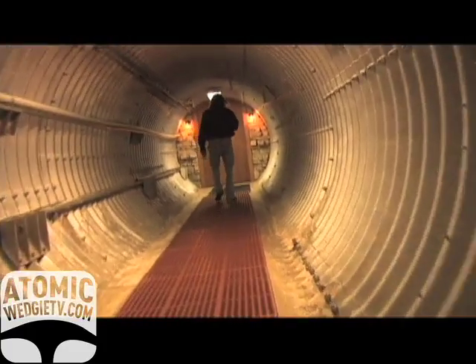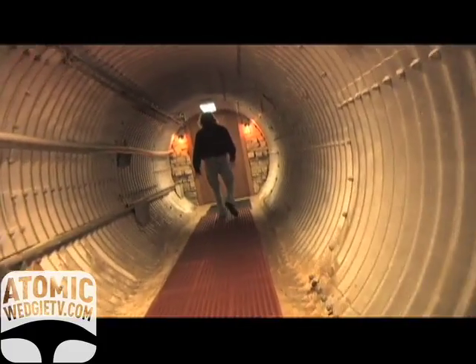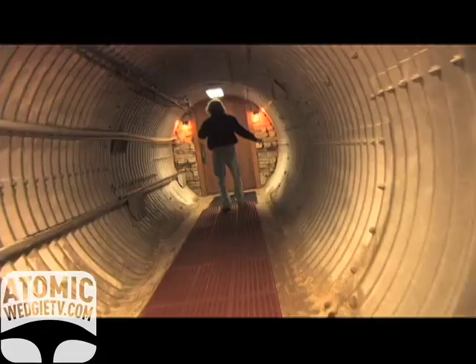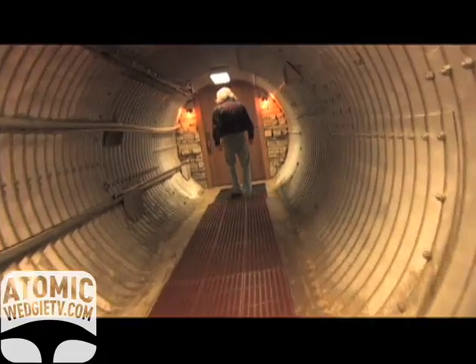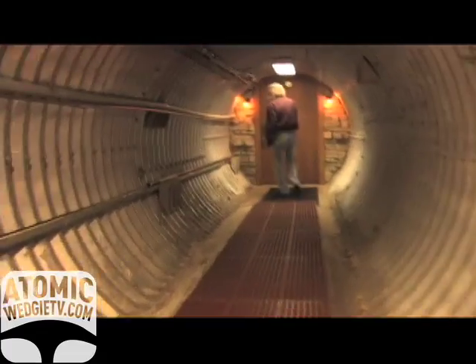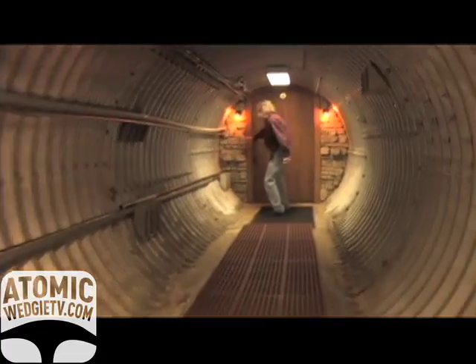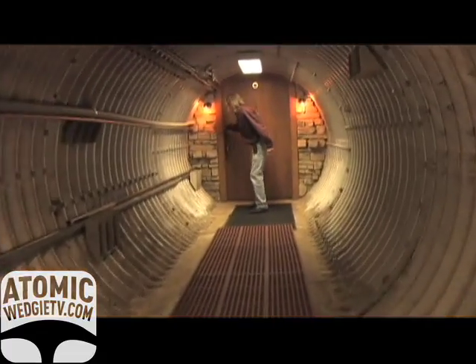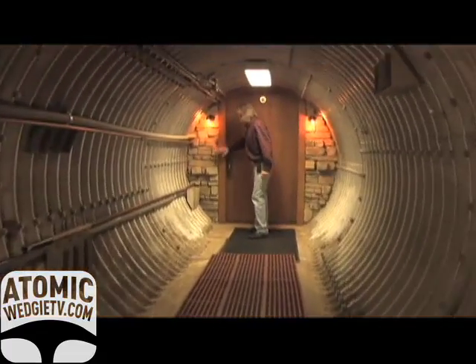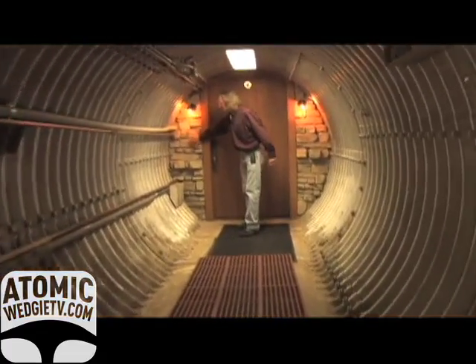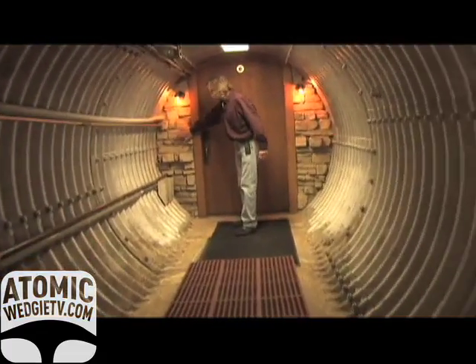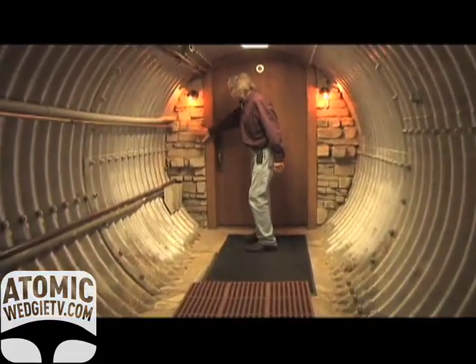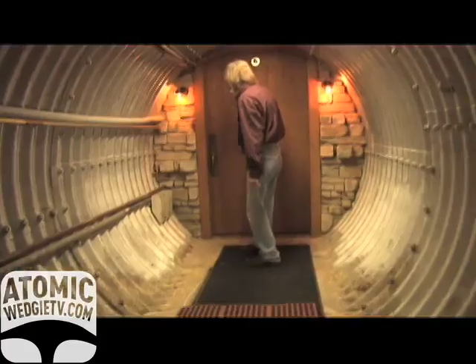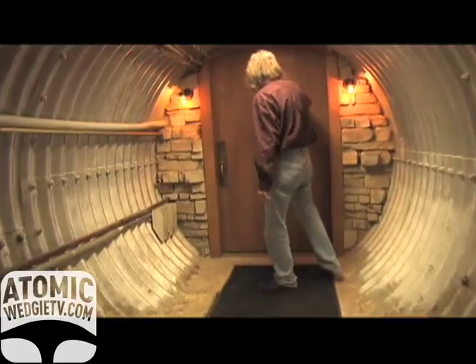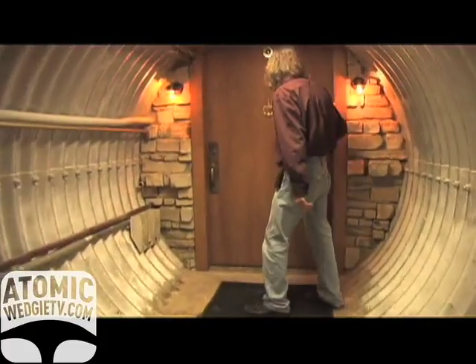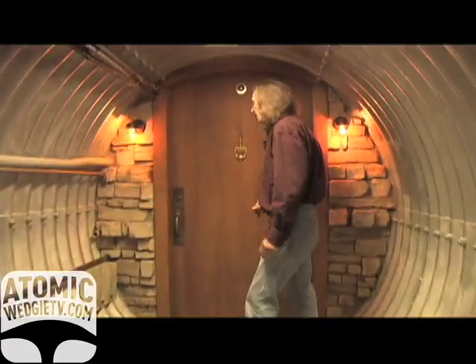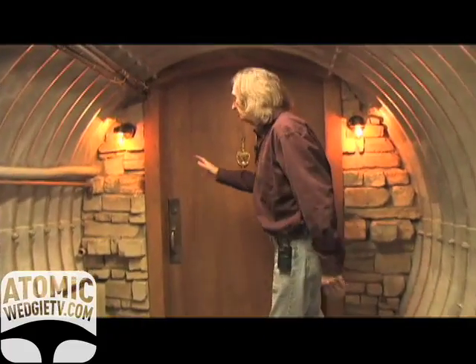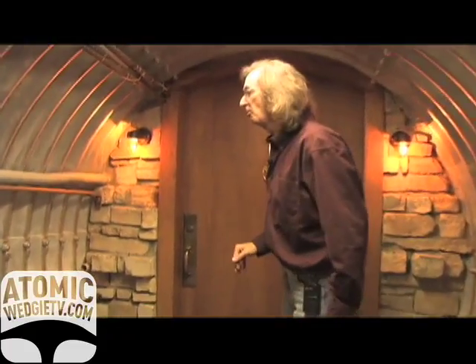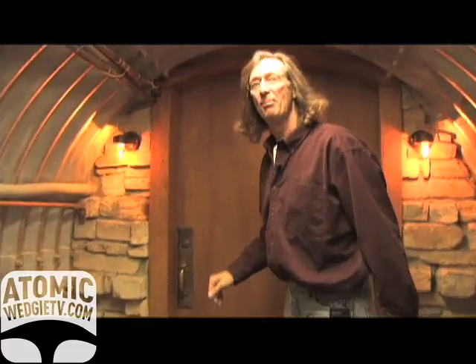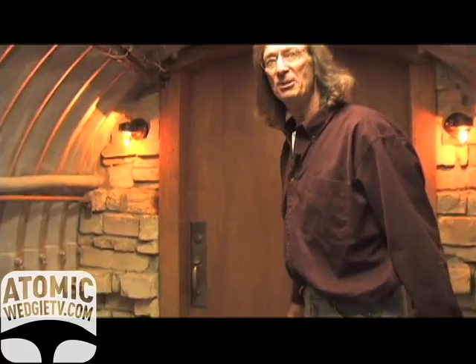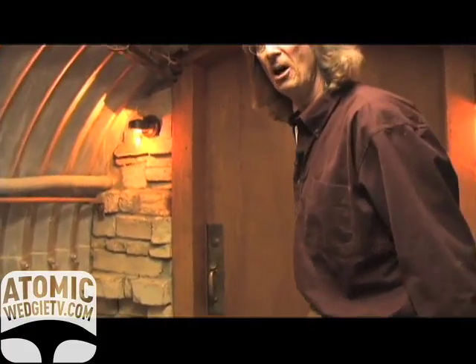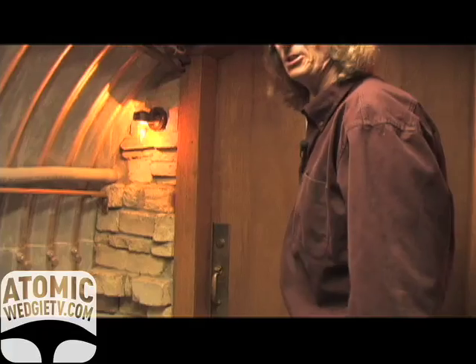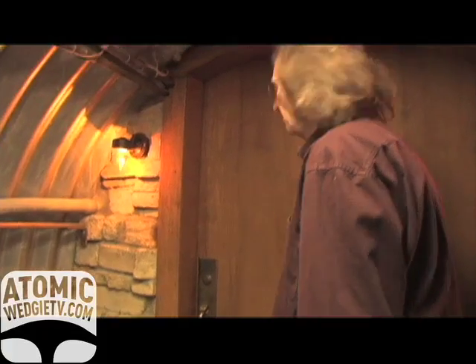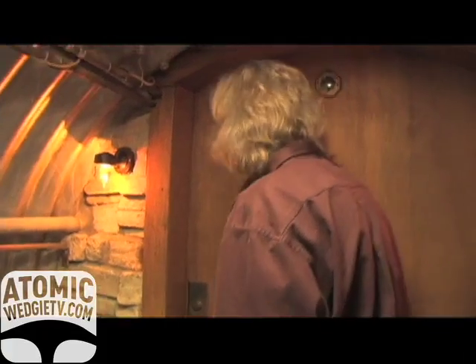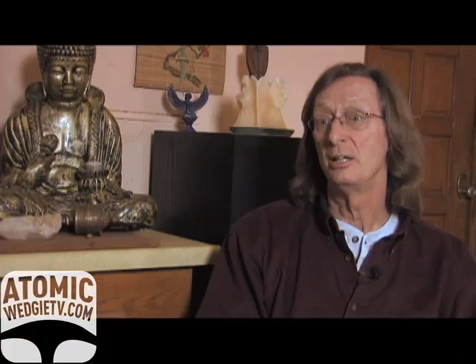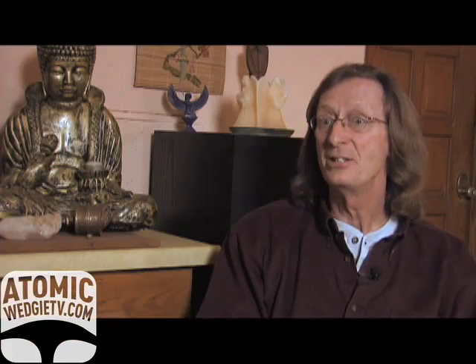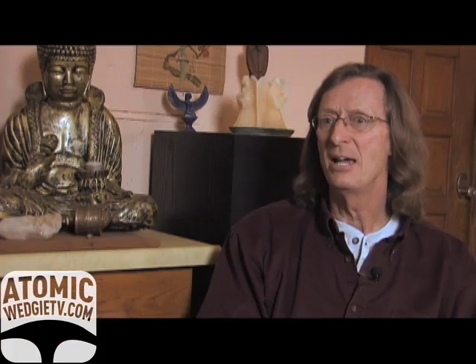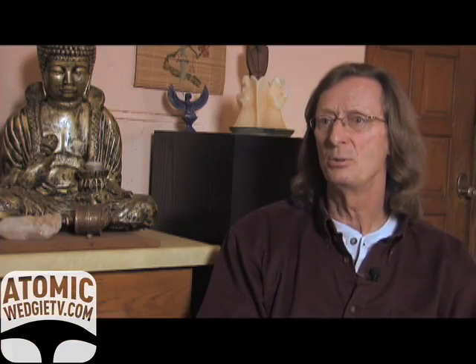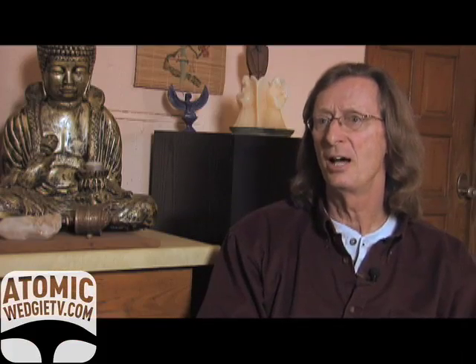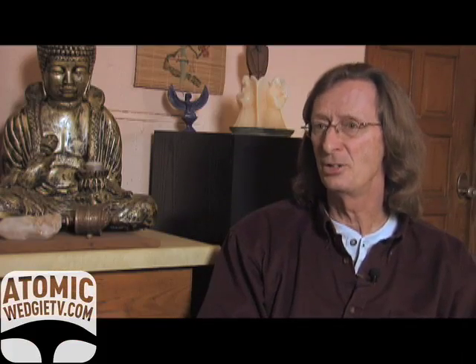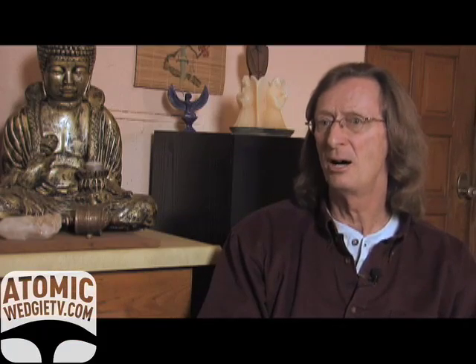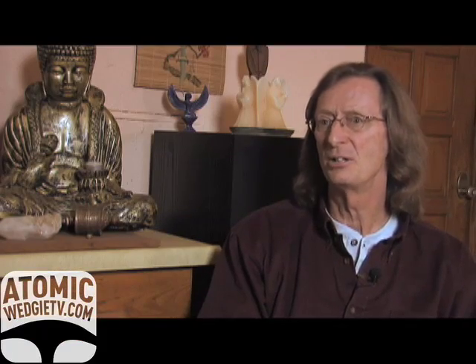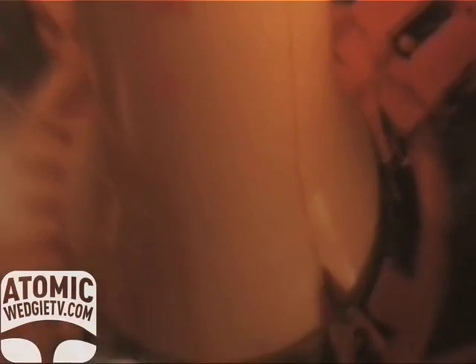We put the door here. We thought the stone and the oak — the wooden elements — kind of broke up some of the concrete and steel a bit. These are ICBMs with hydrogen bombs on top of them.